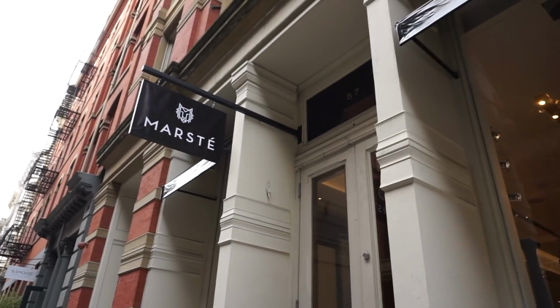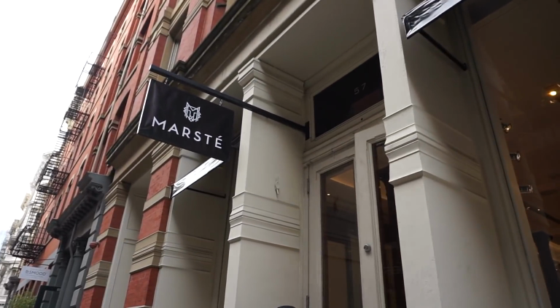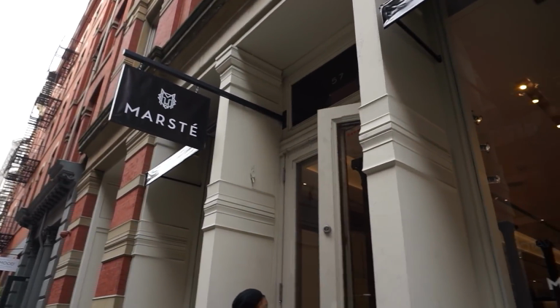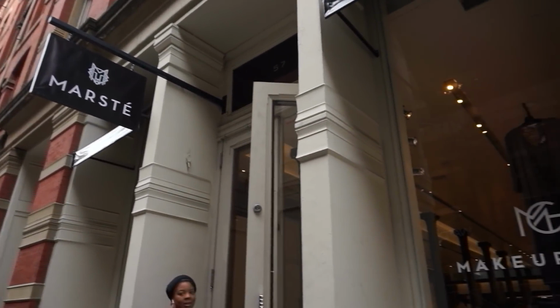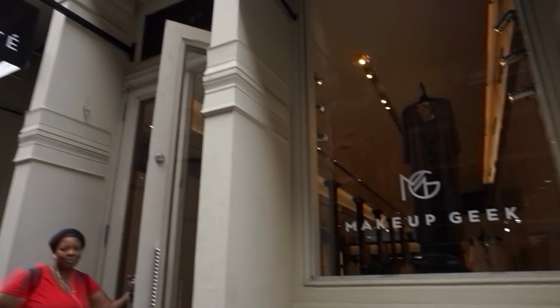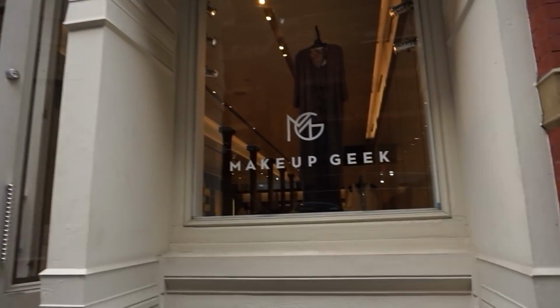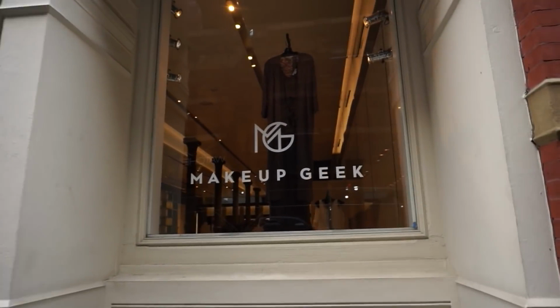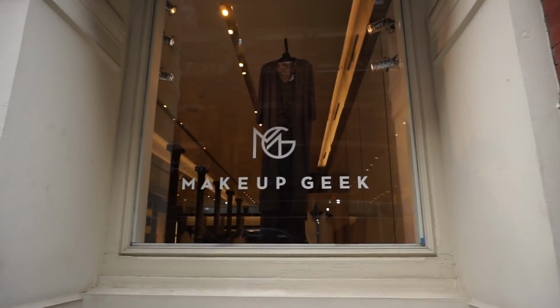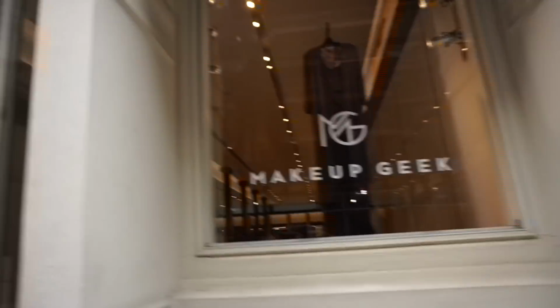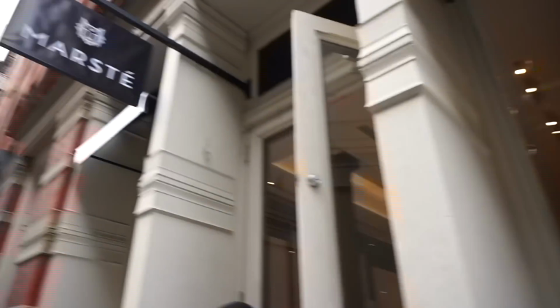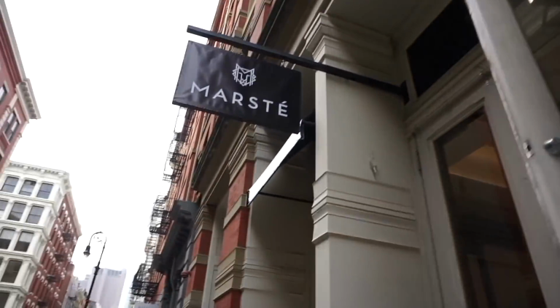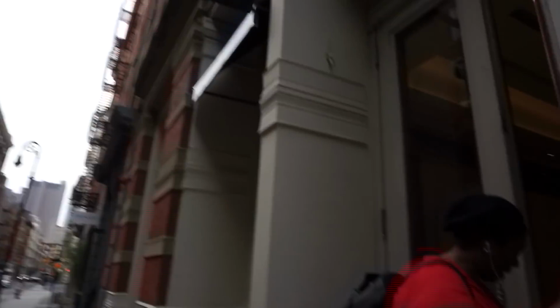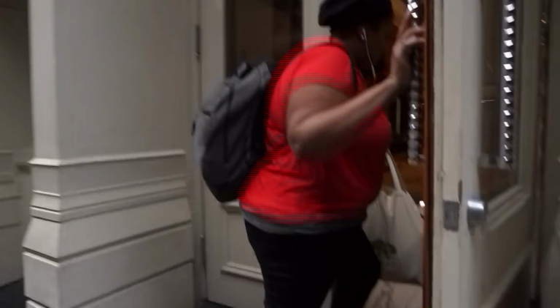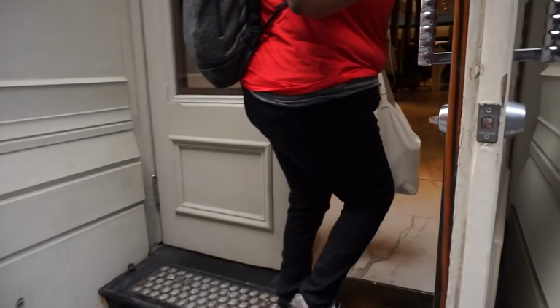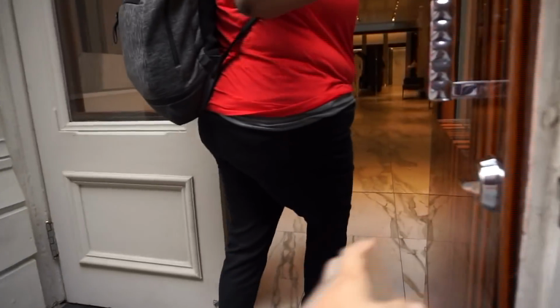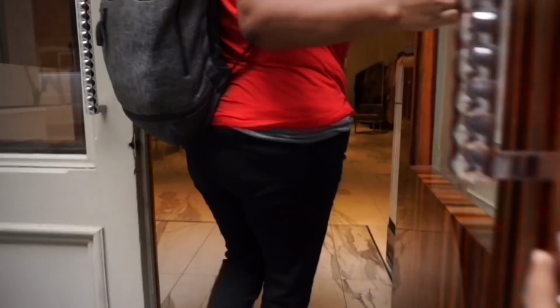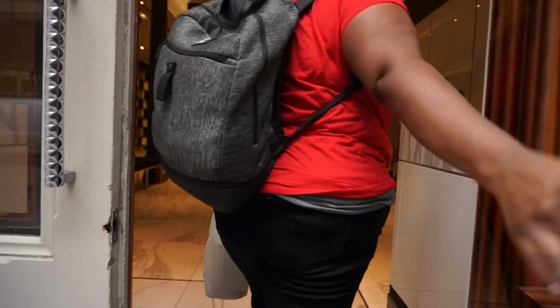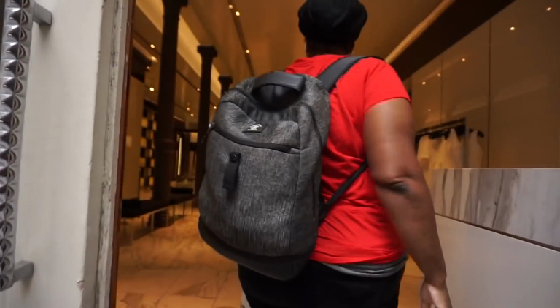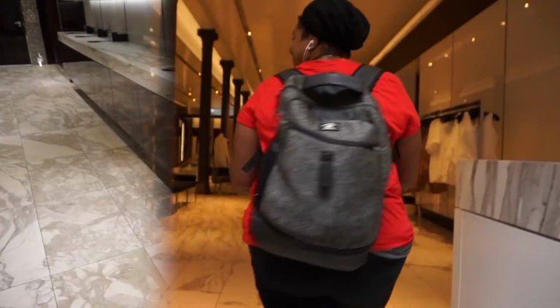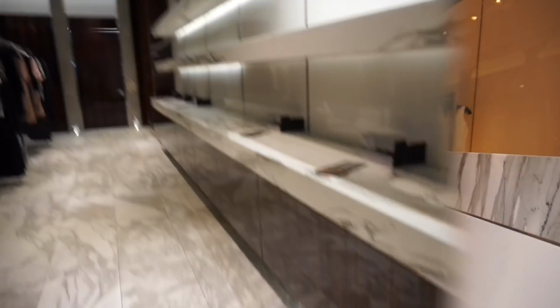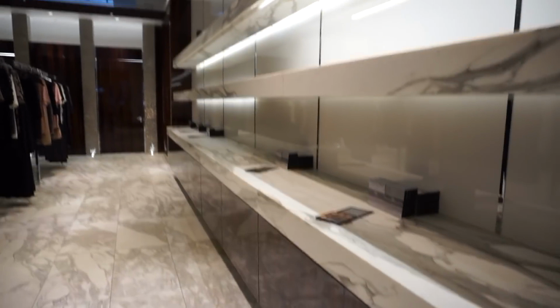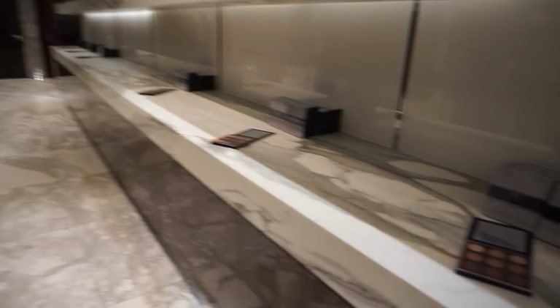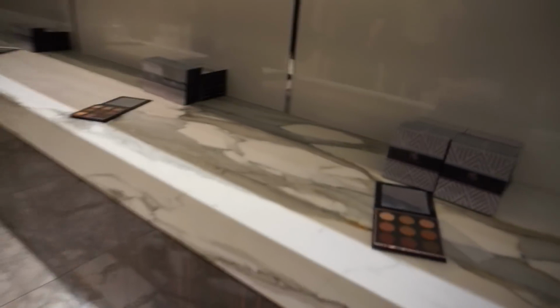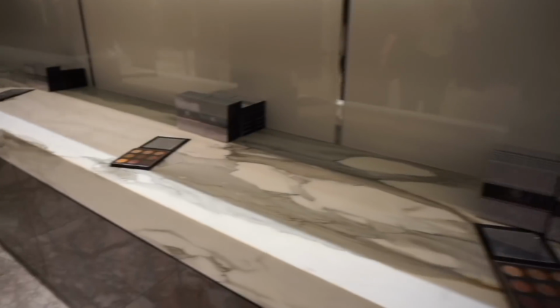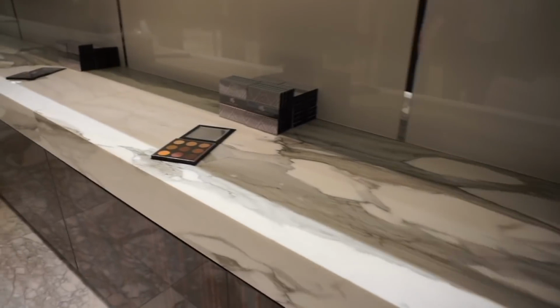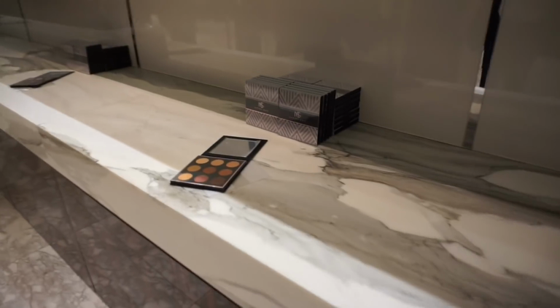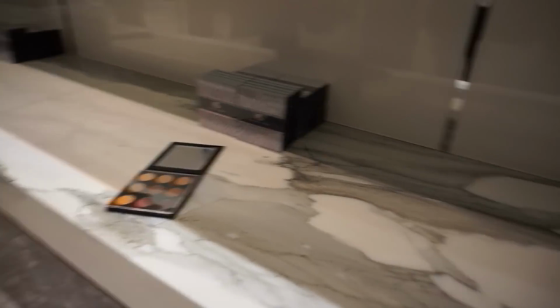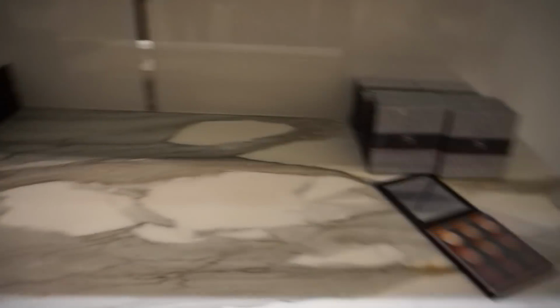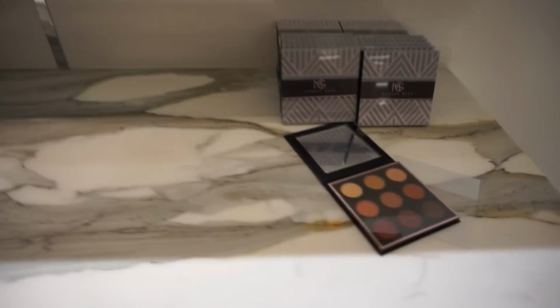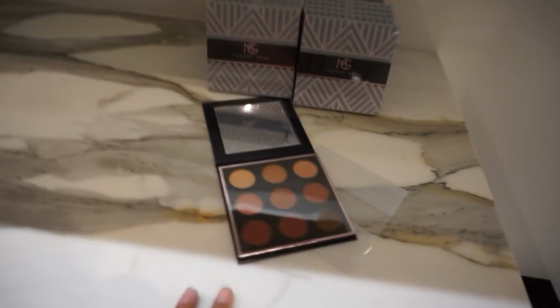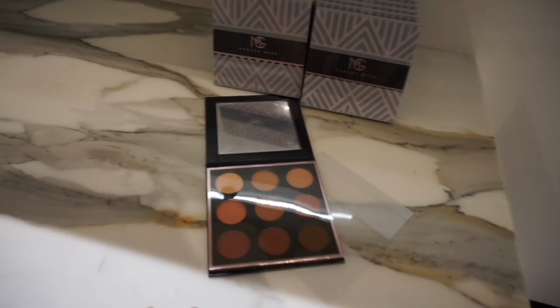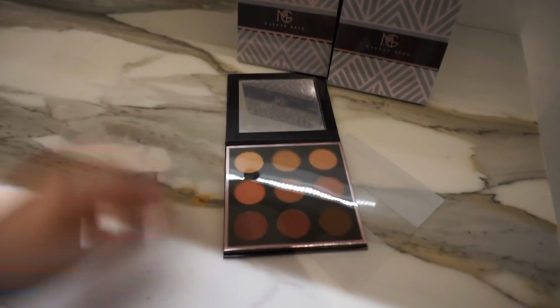I made it! Makeup Geek and Mars. All right guys, so here's where they have the makeup out. Let's see what palettes they have.